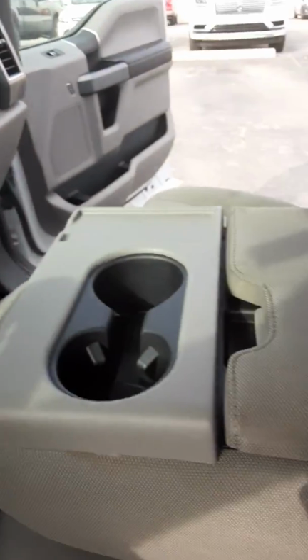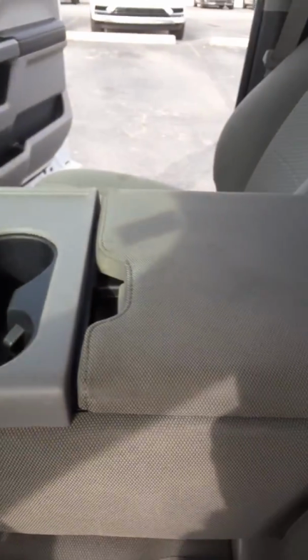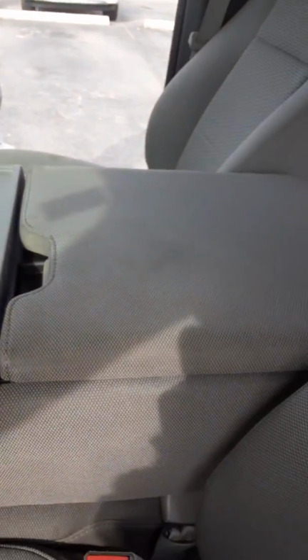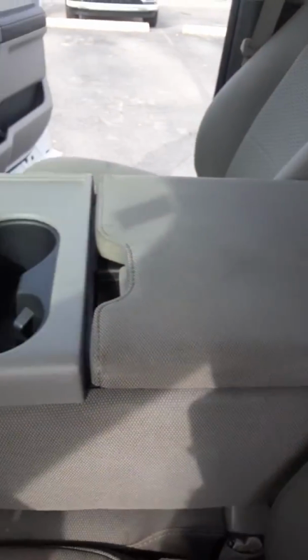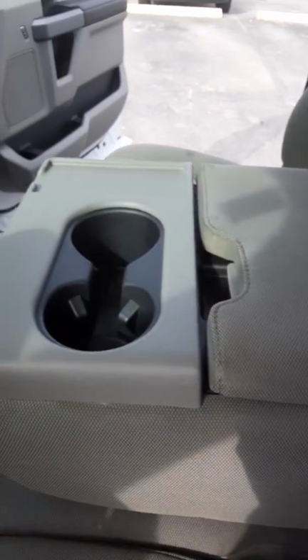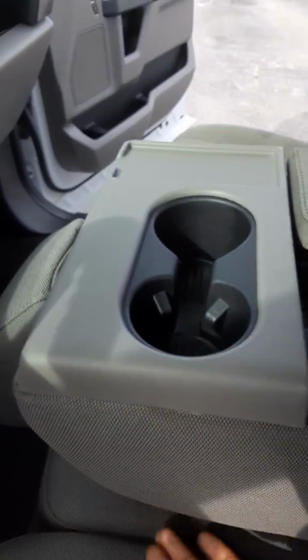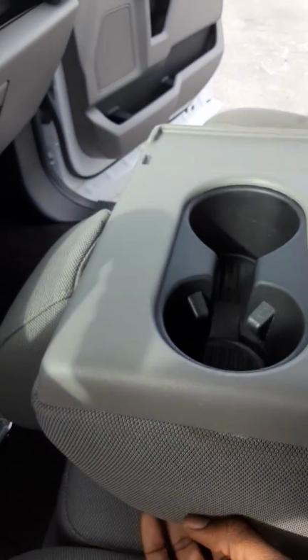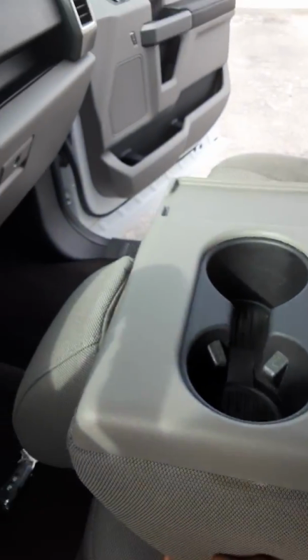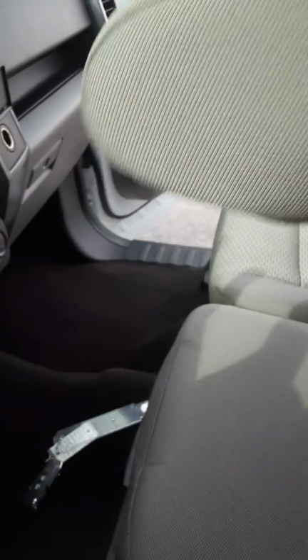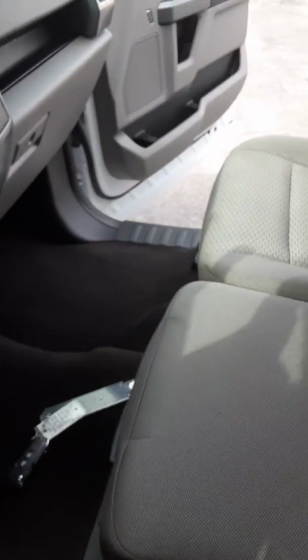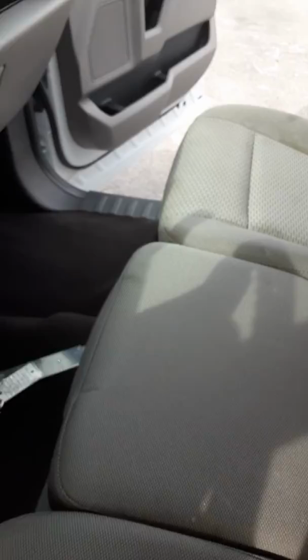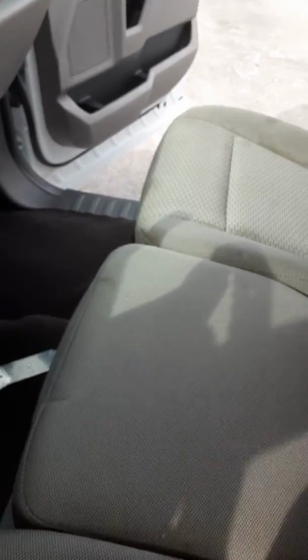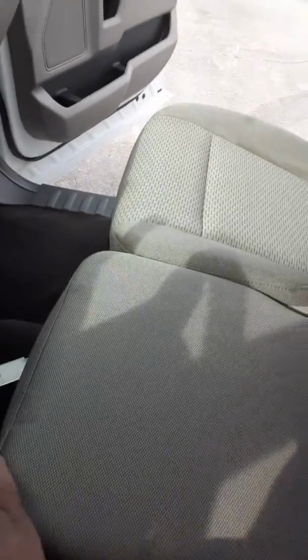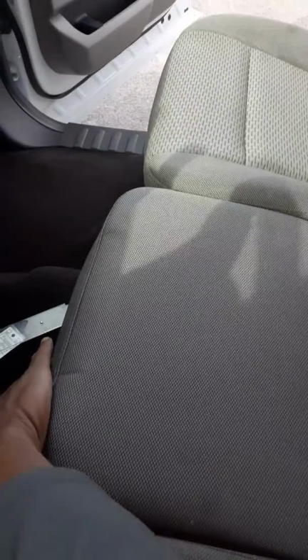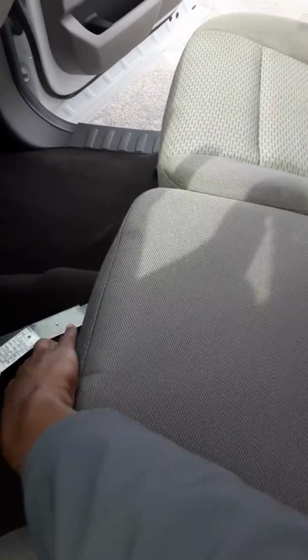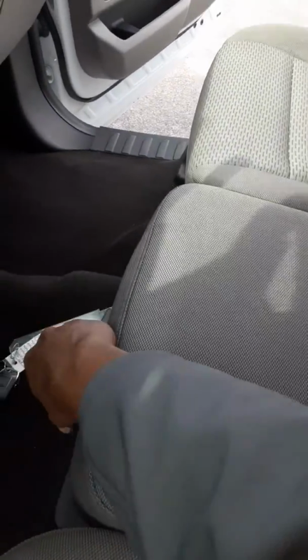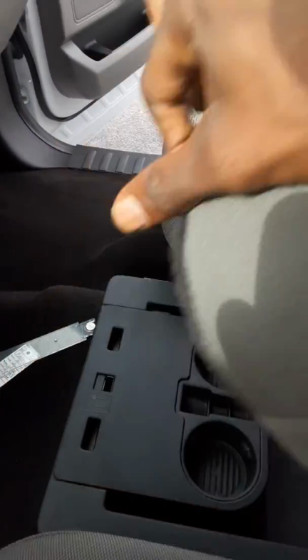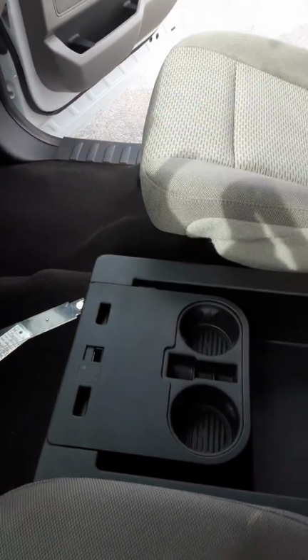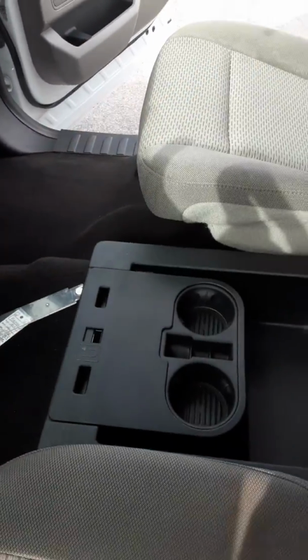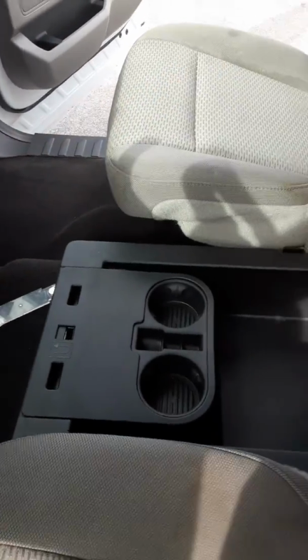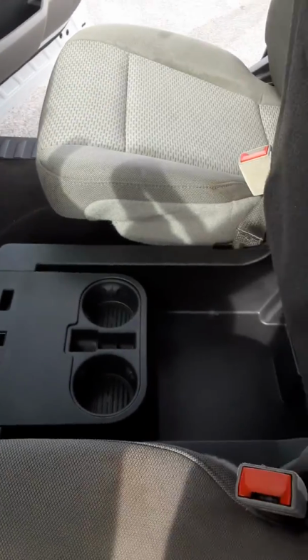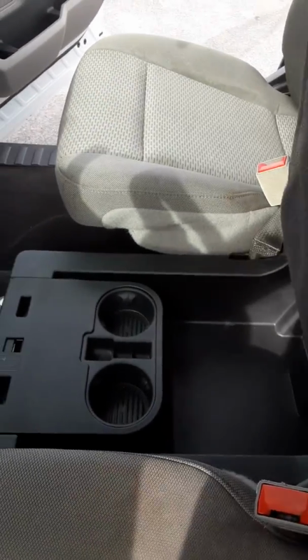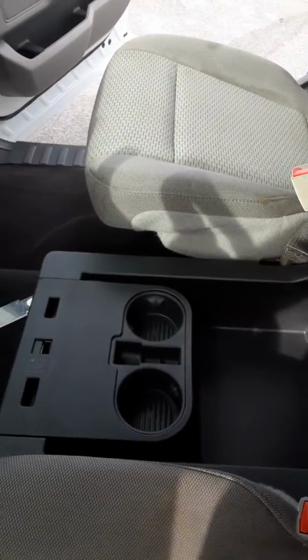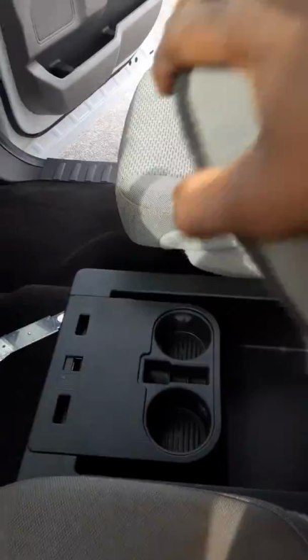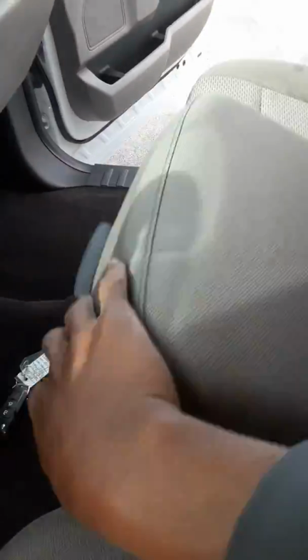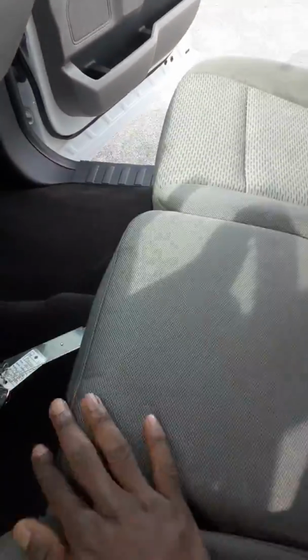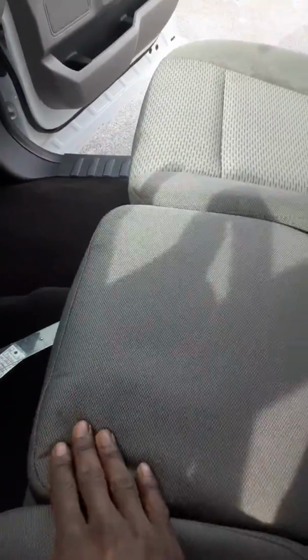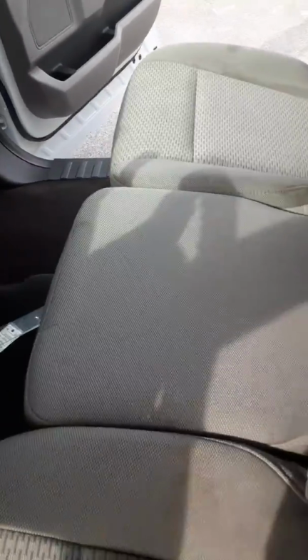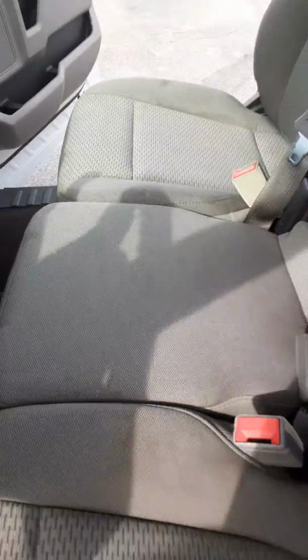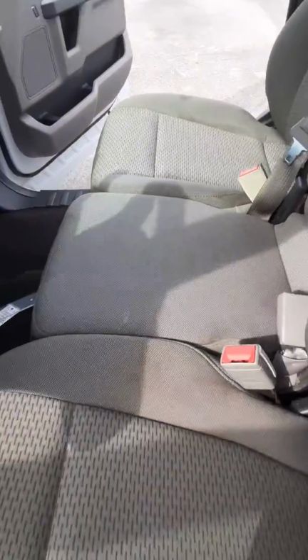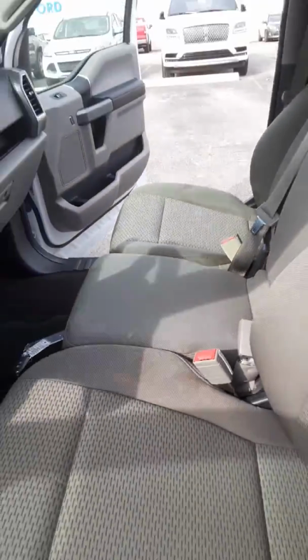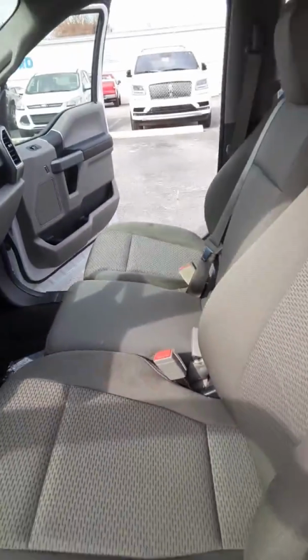The center console also folds up into your bench seat, which also converts into dual cup holders — wonderful for additional storage space.